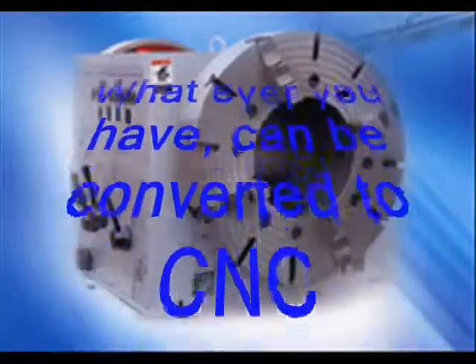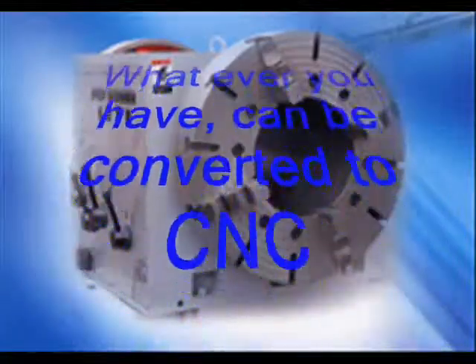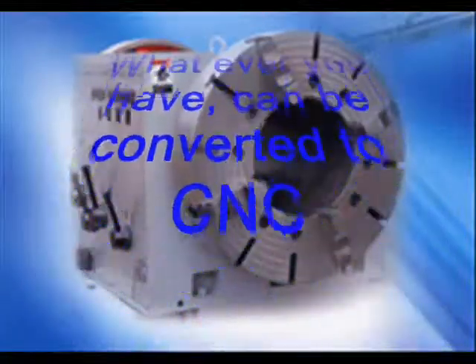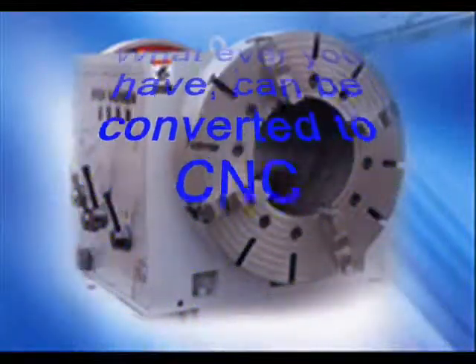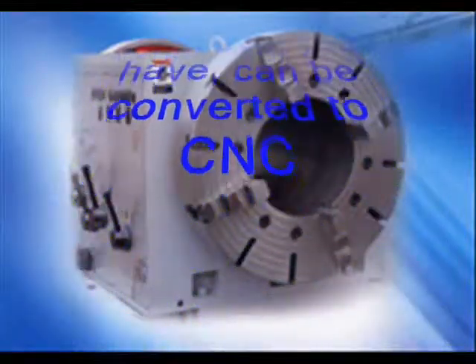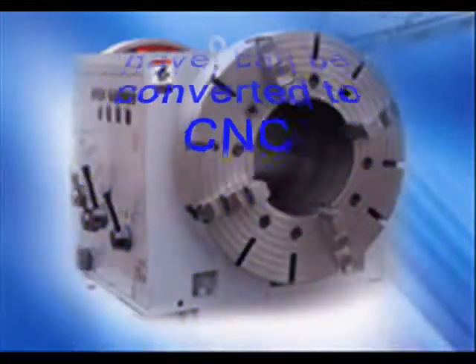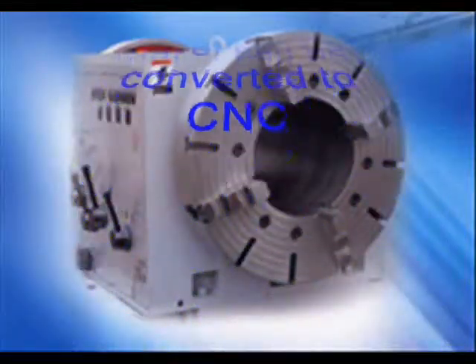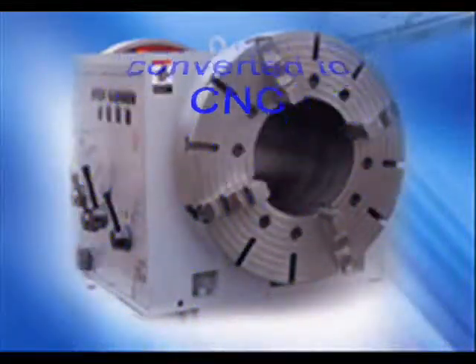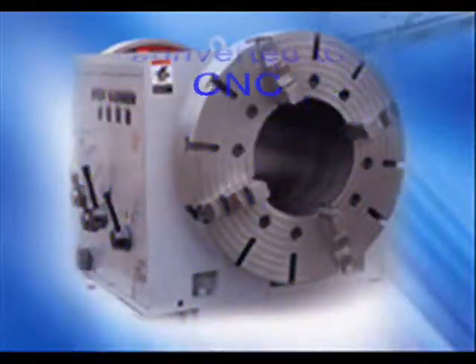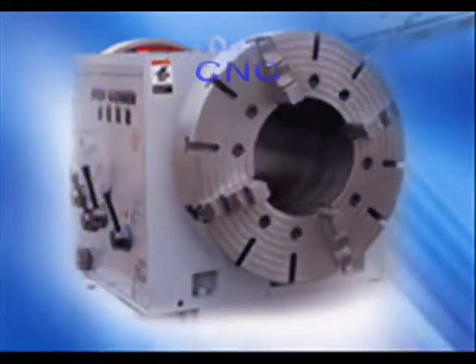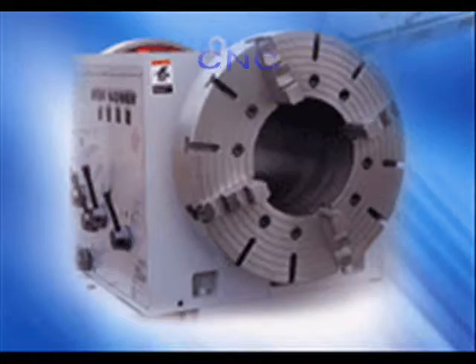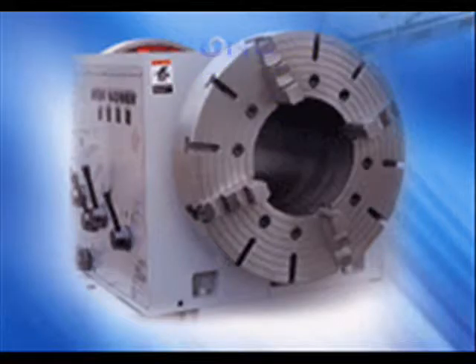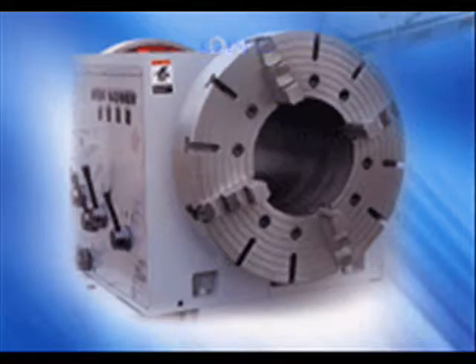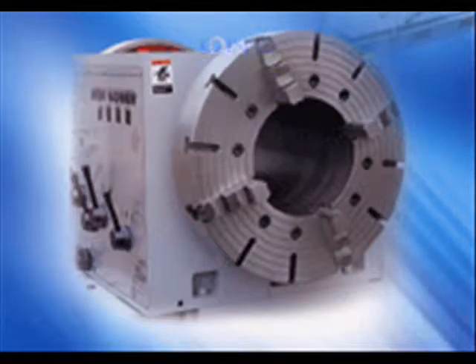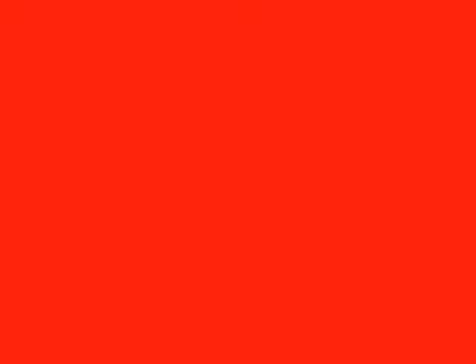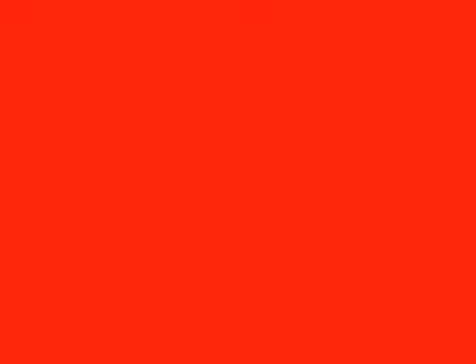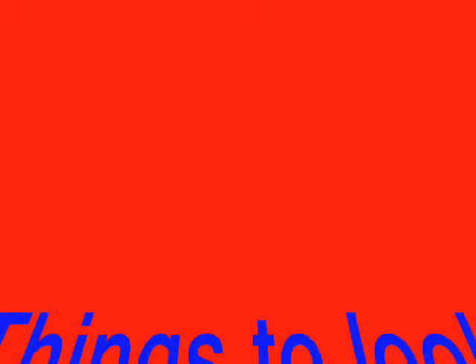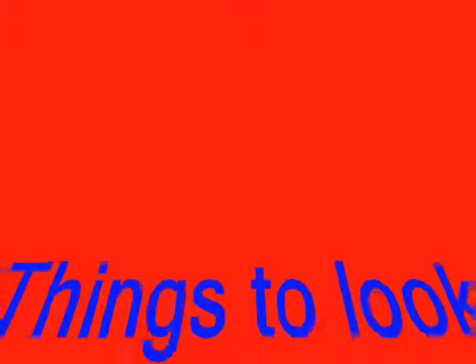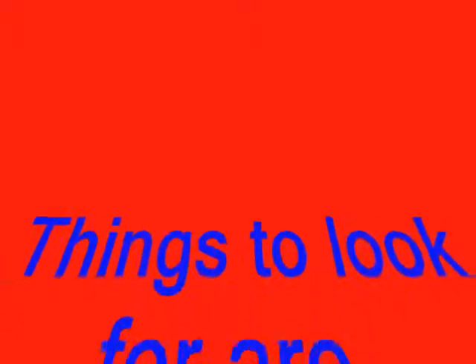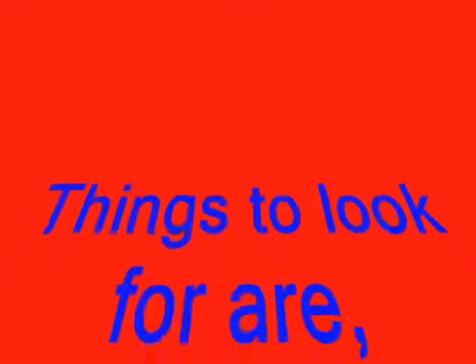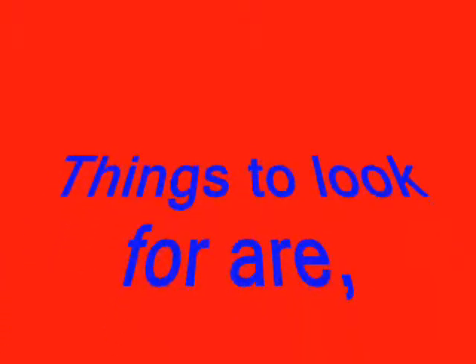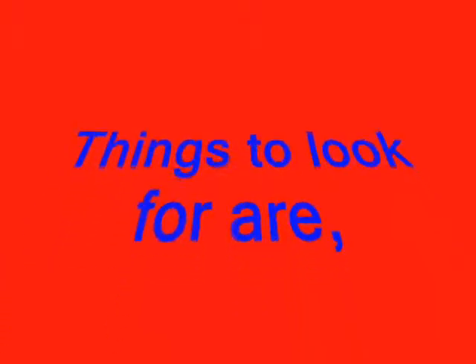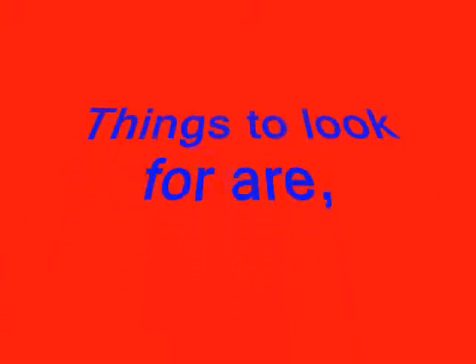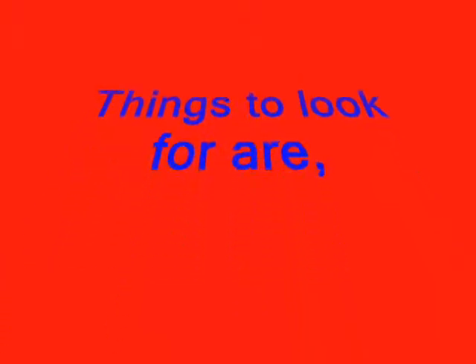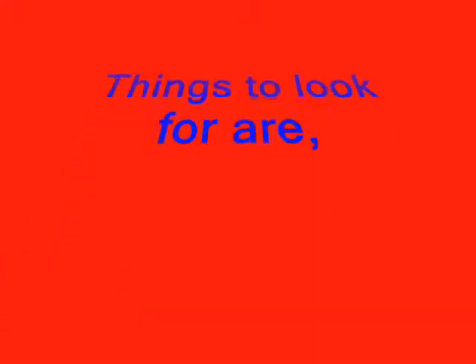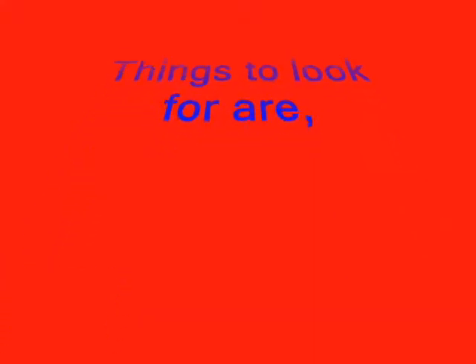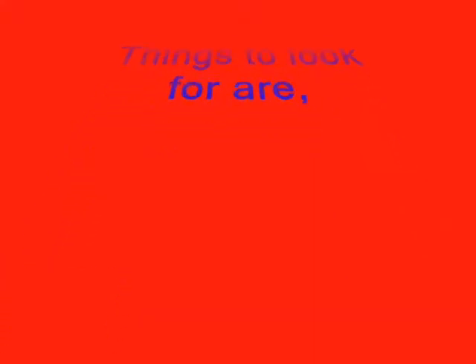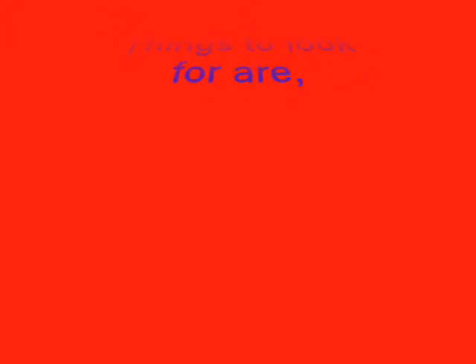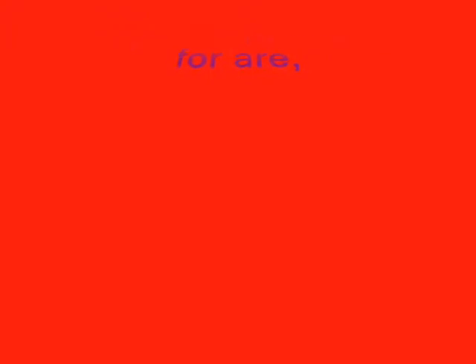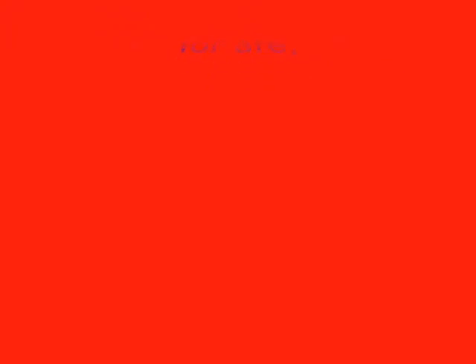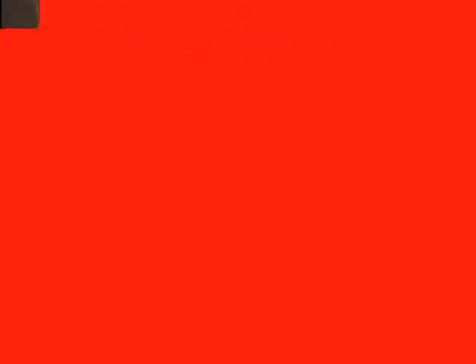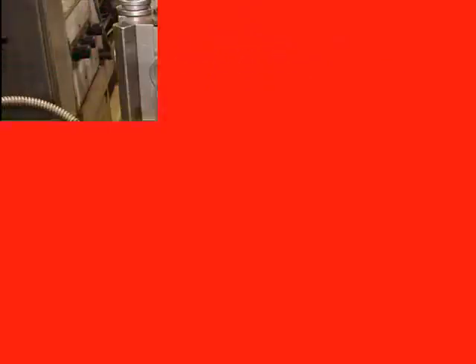The advantage of doing an engine lathe is you have the dual purpose. You can run it yourself as an engine lathe in manual mode, or you can run it in CNC mode.